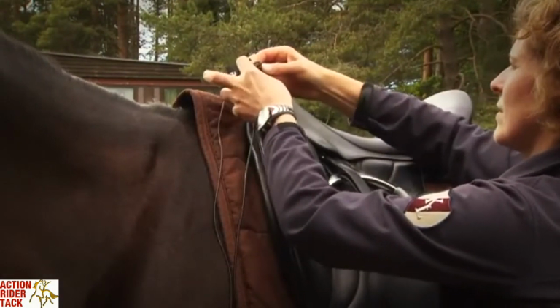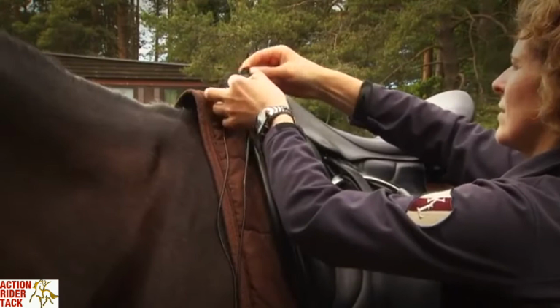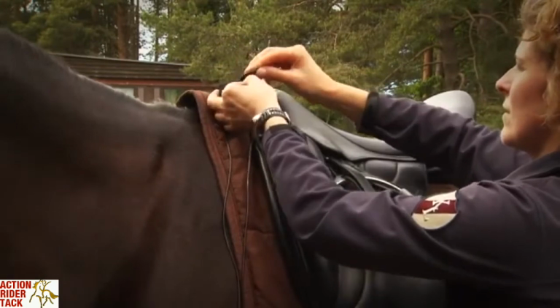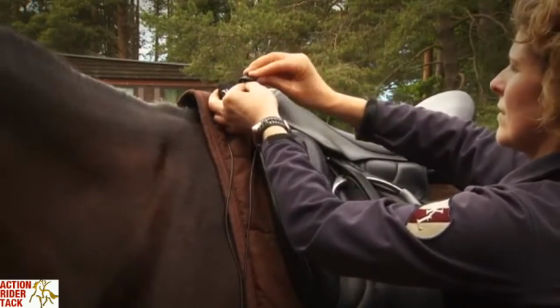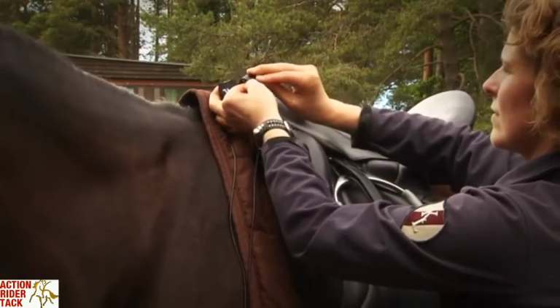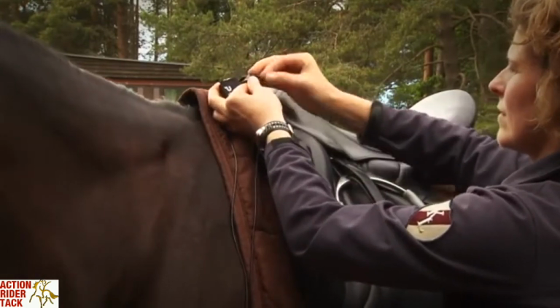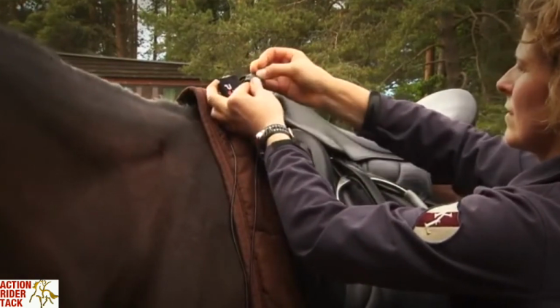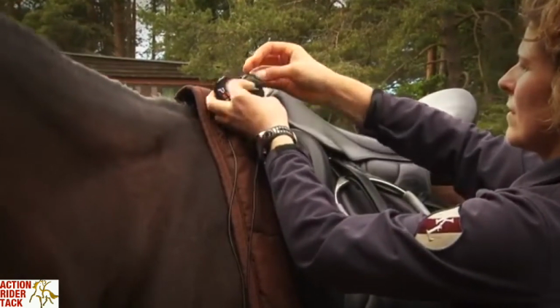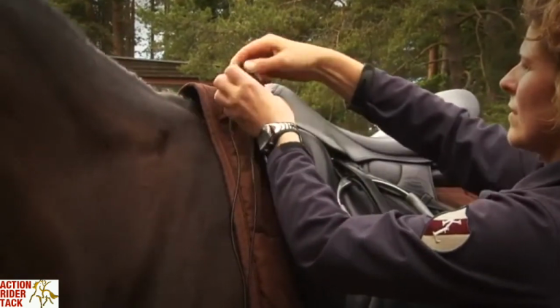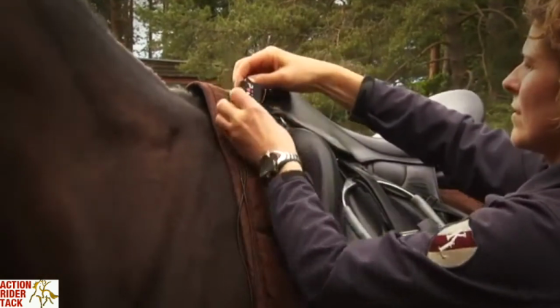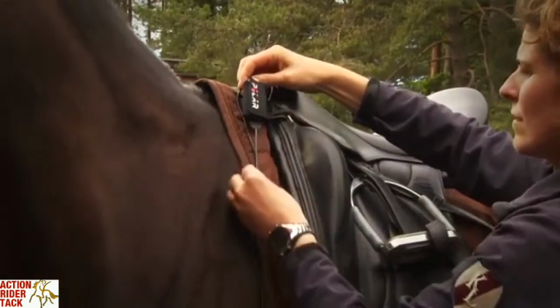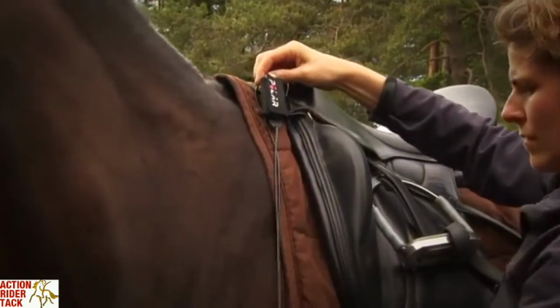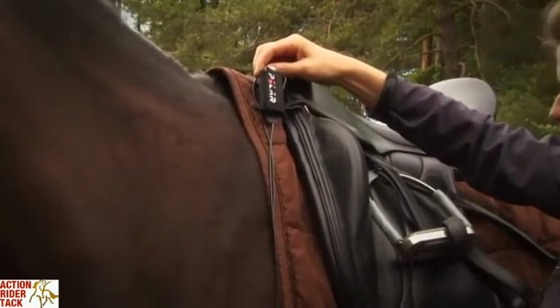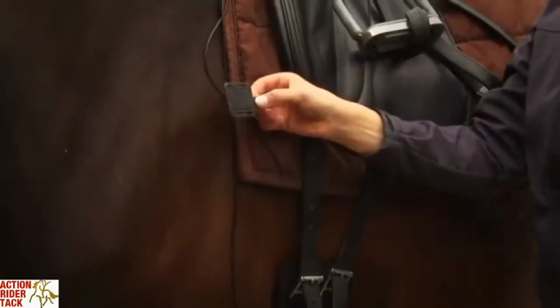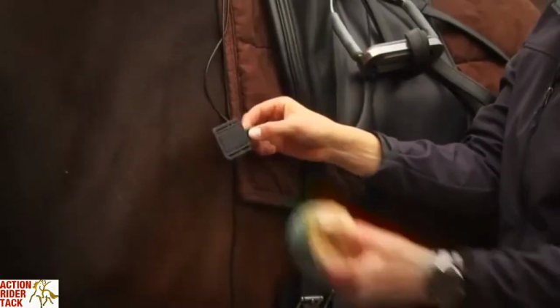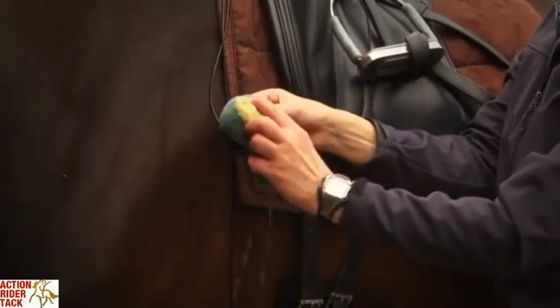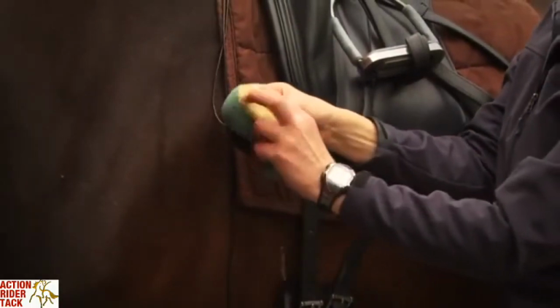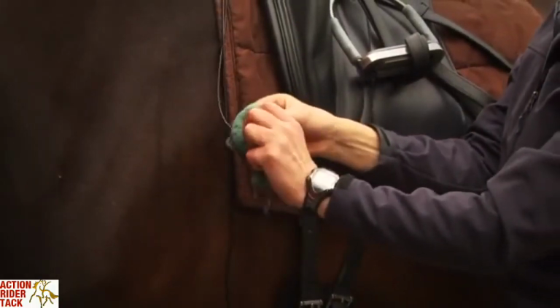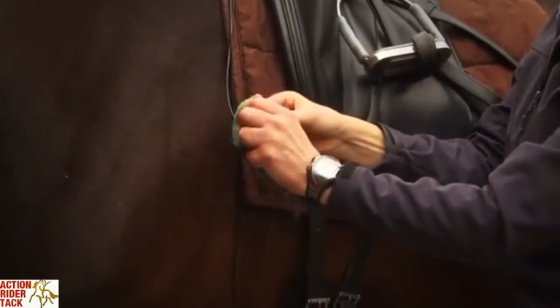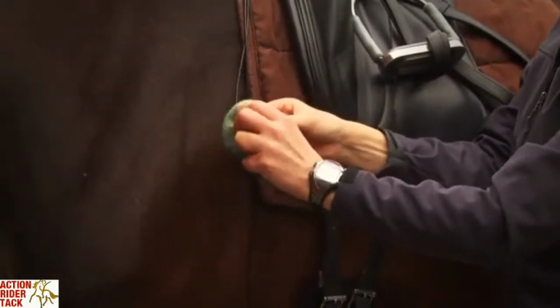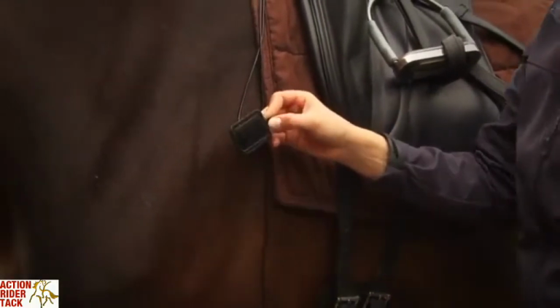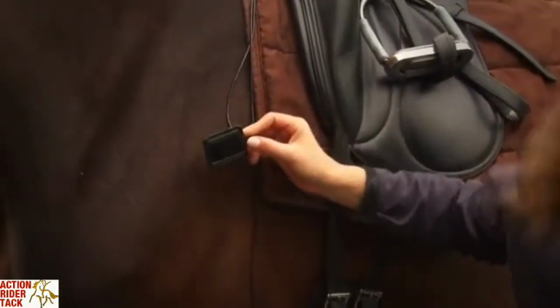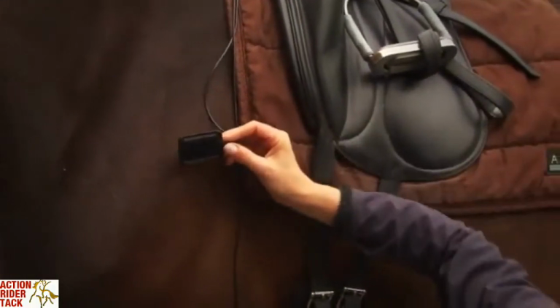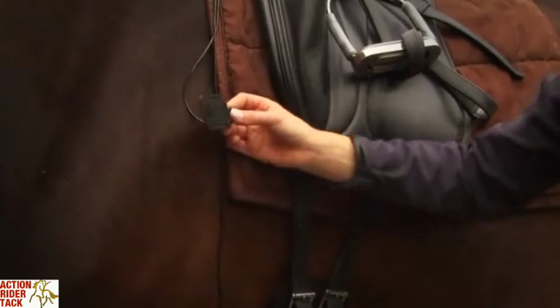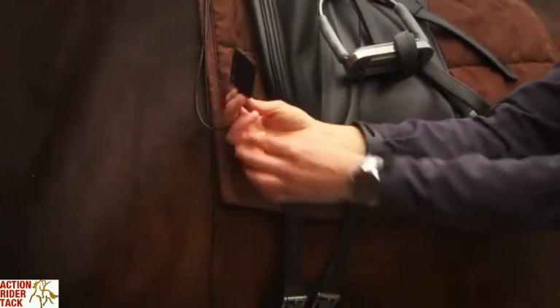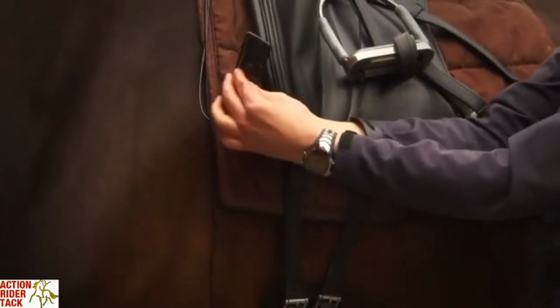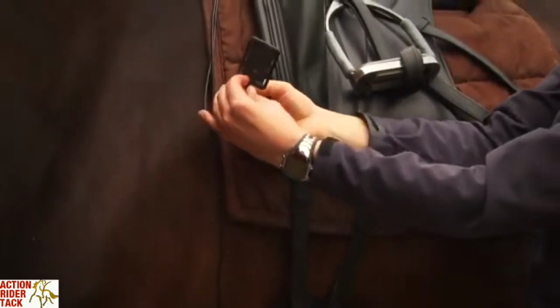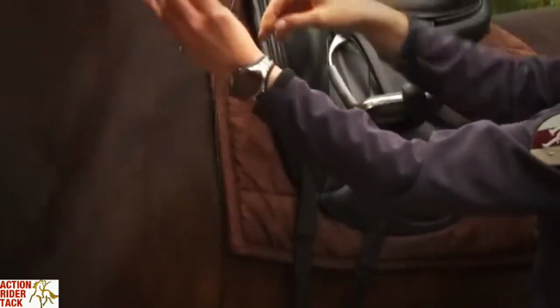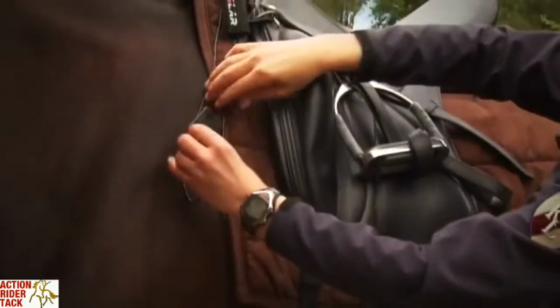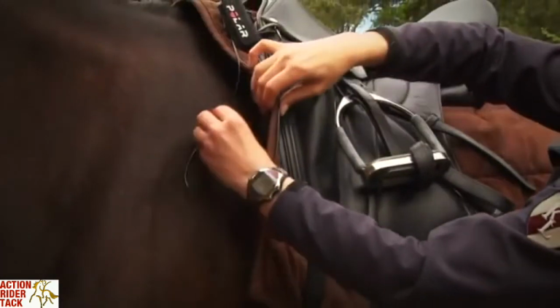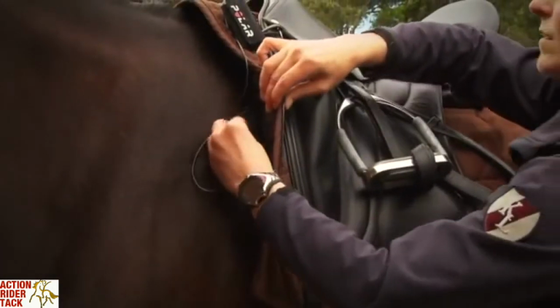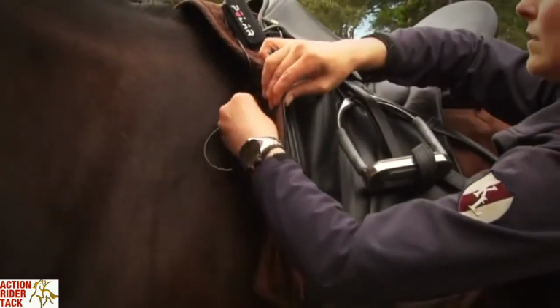Wet the positive plastic electrode — the short cable — and slide it under the saddle blanket on the wet area. Check that you place the electrode the right side up.